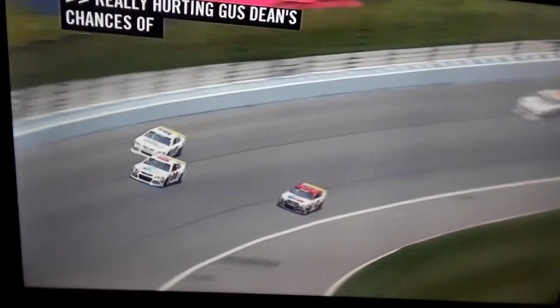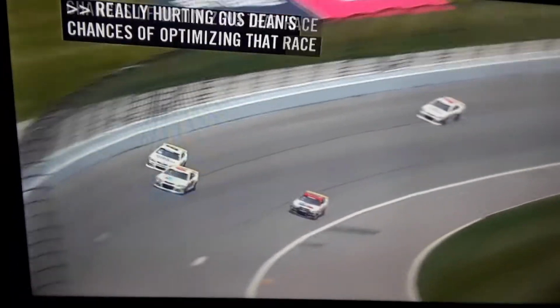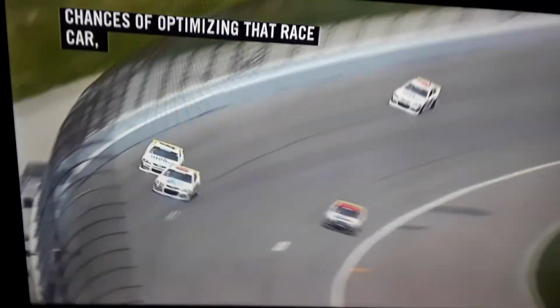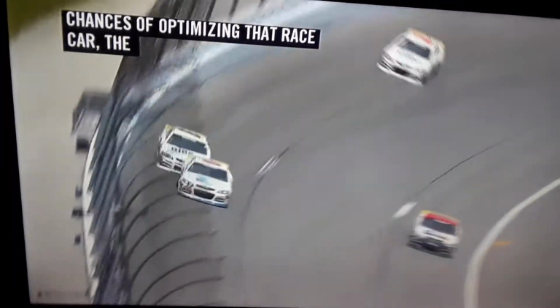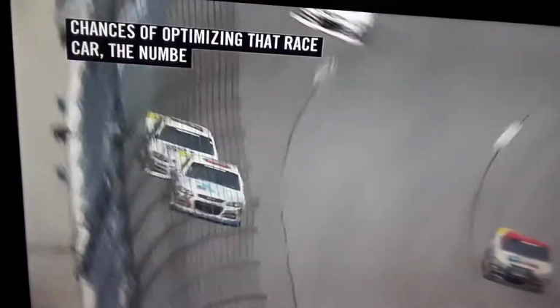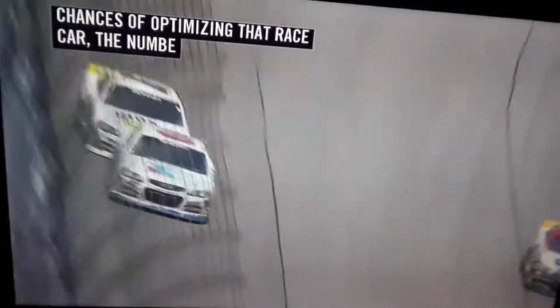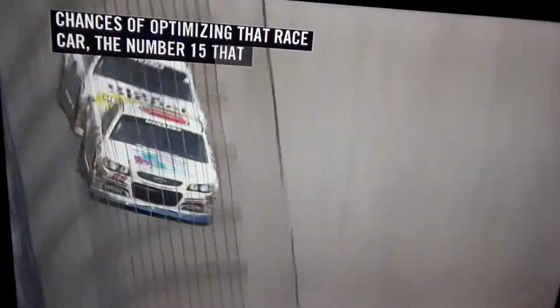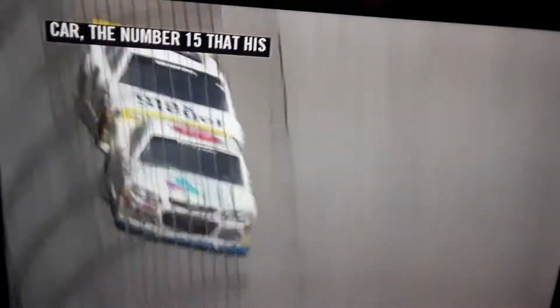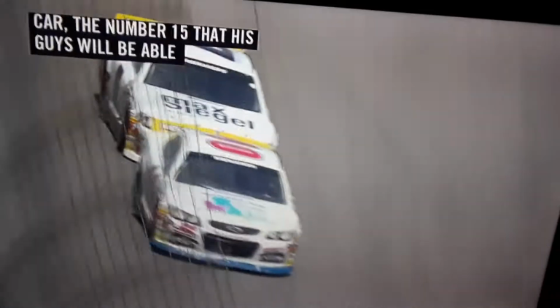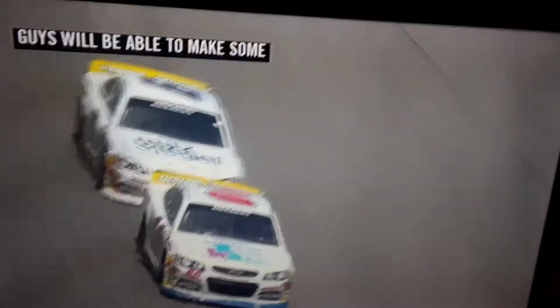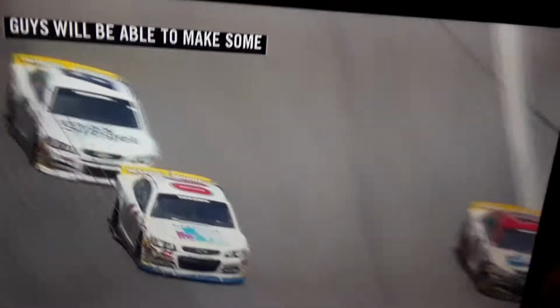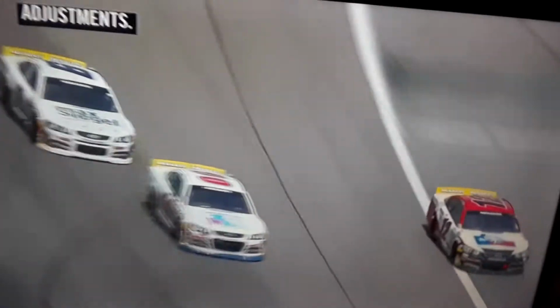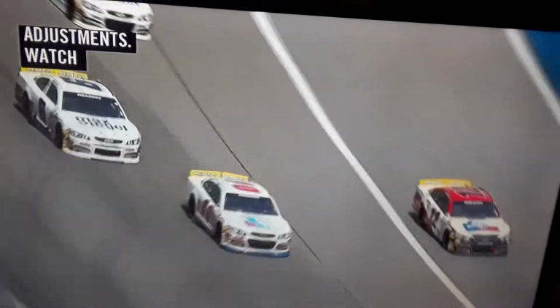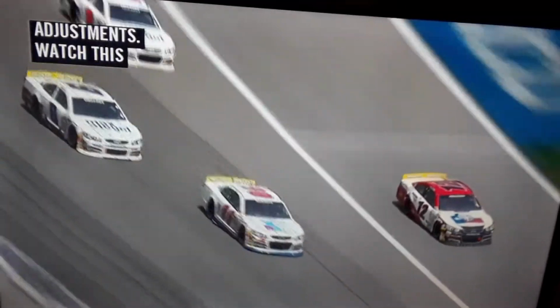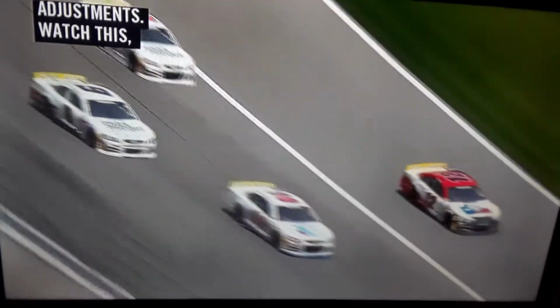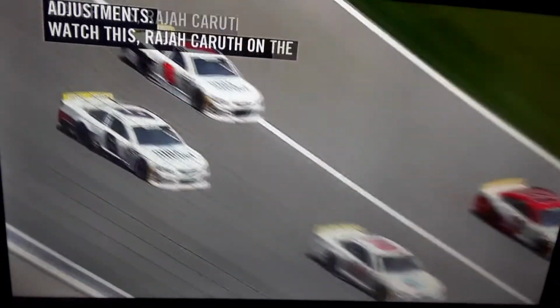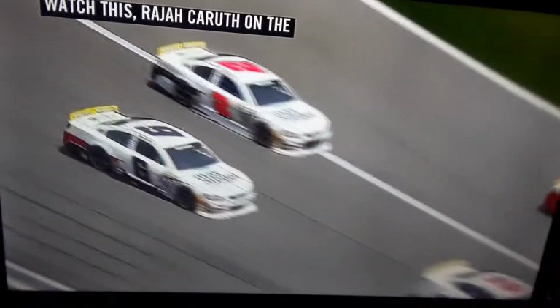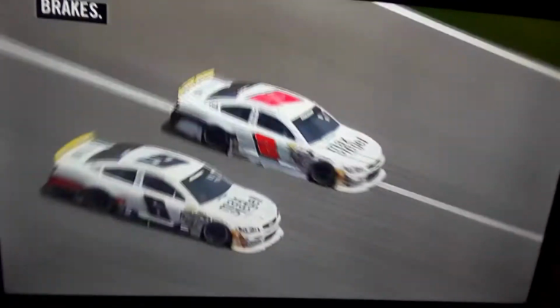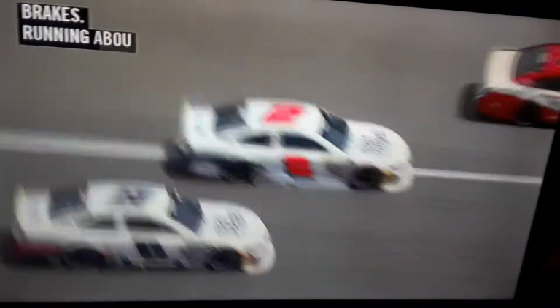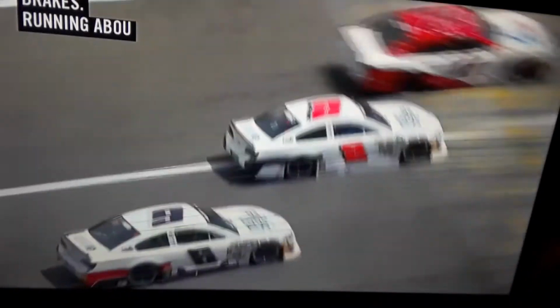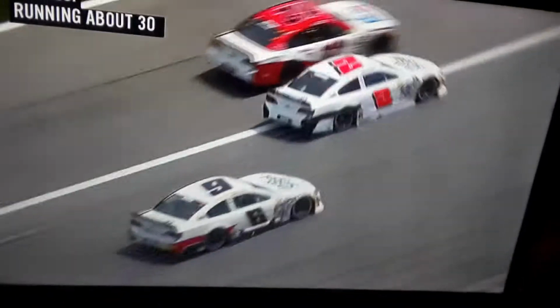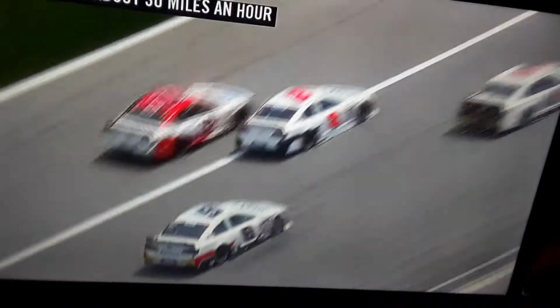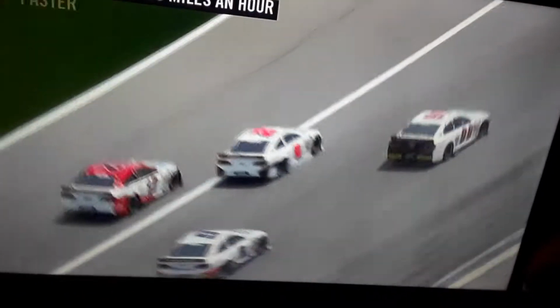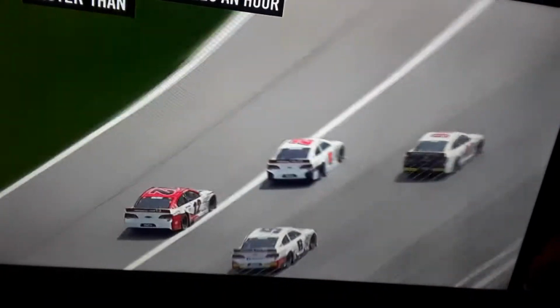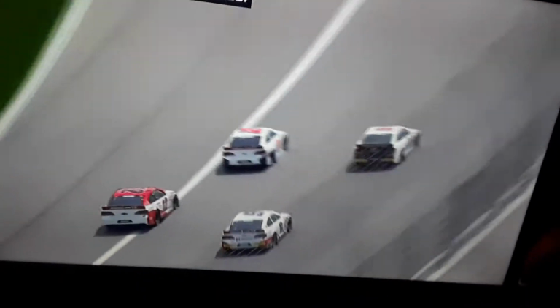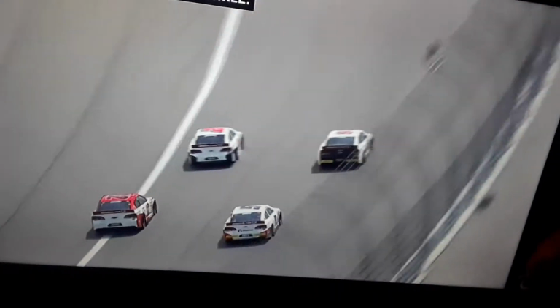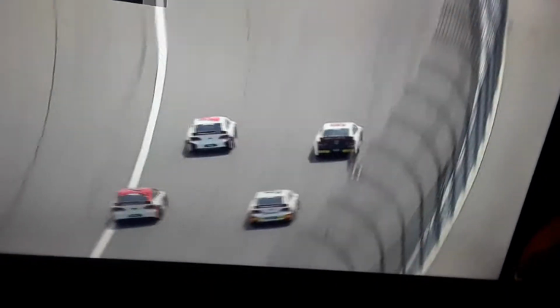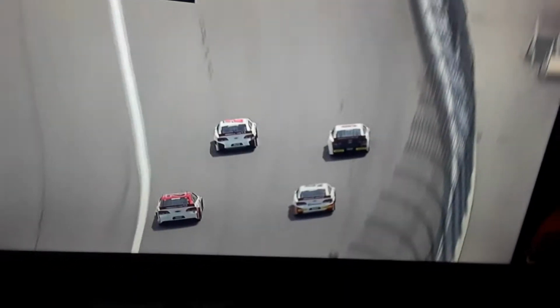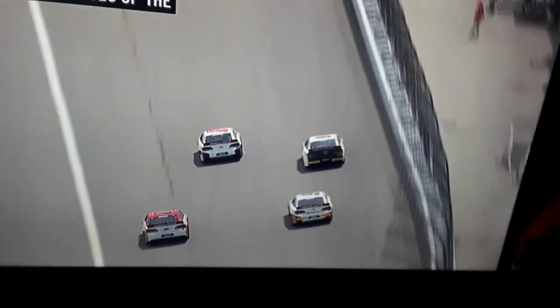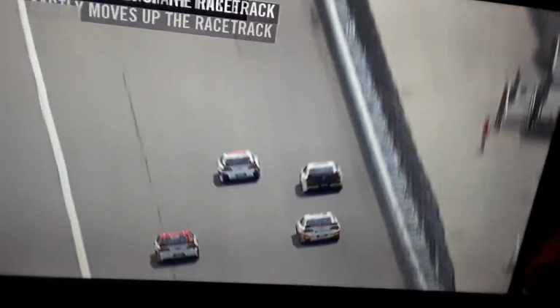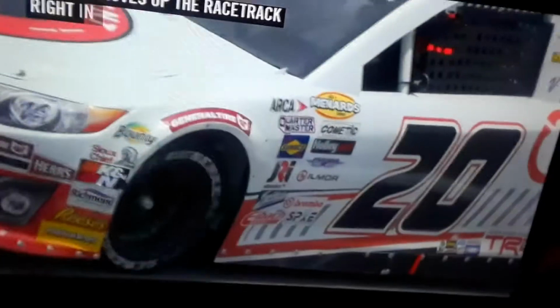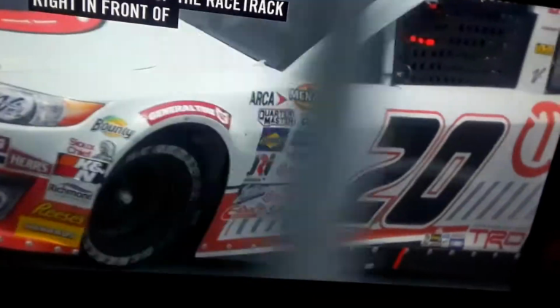Watch this — Raja Karun, all on the brakes, running about 30 miles an hour faster. Zachary moves up the race right in front of him. It ends up costing Raja a position, but it could have cost him the car. Great job by Raja.